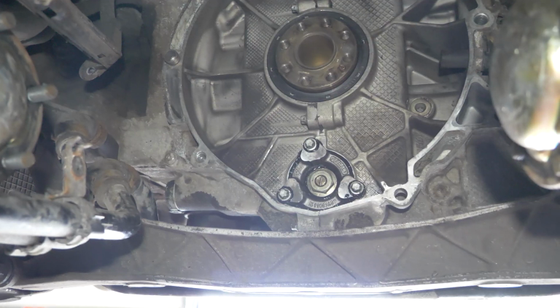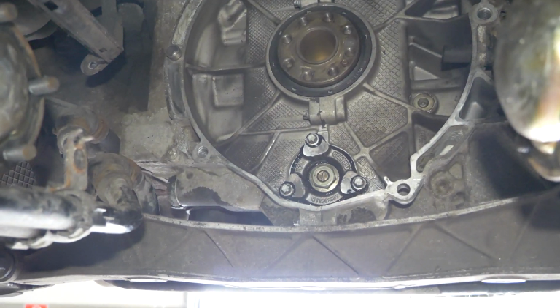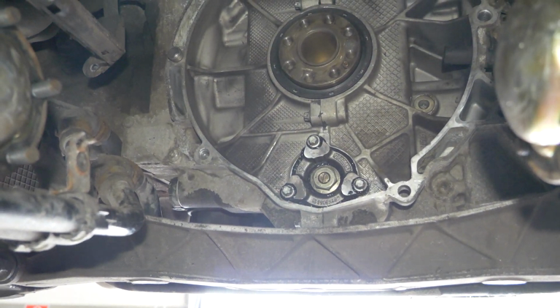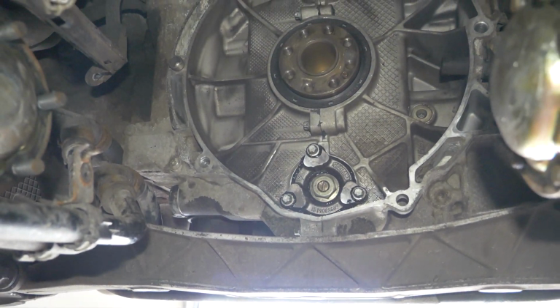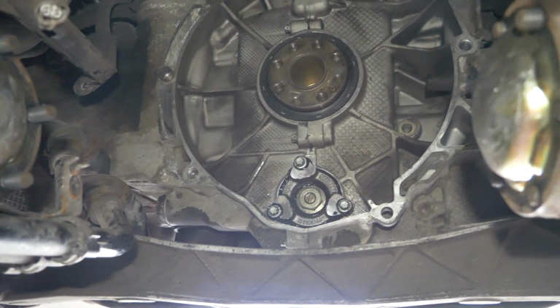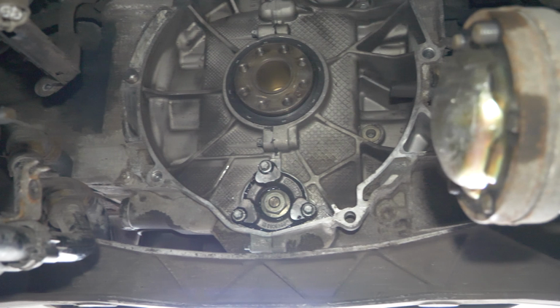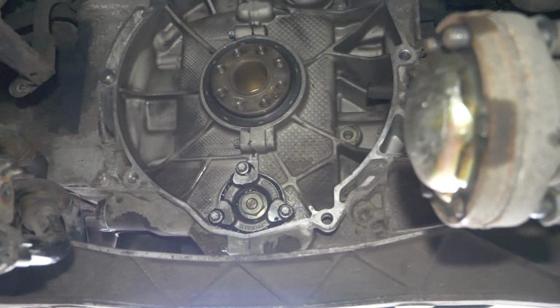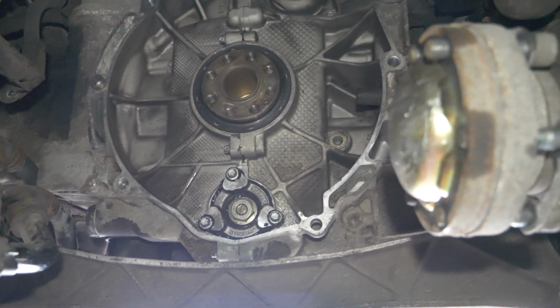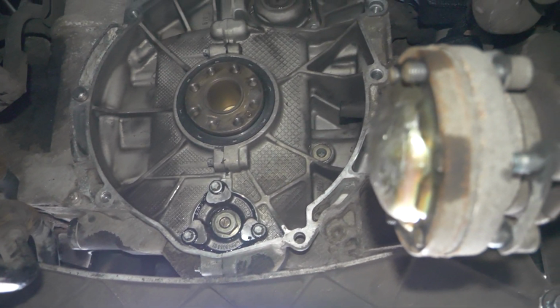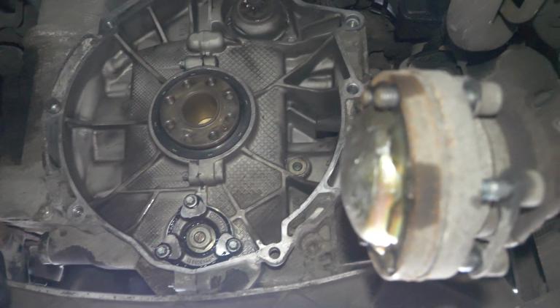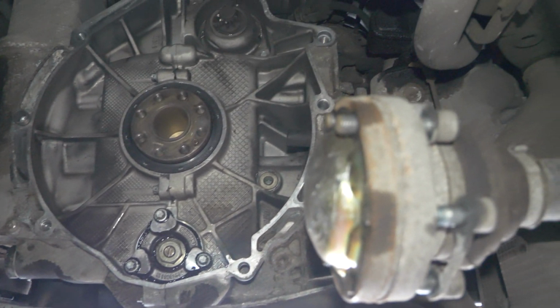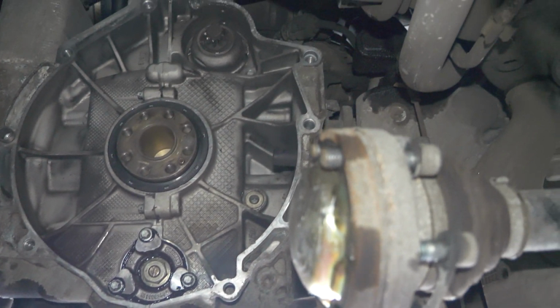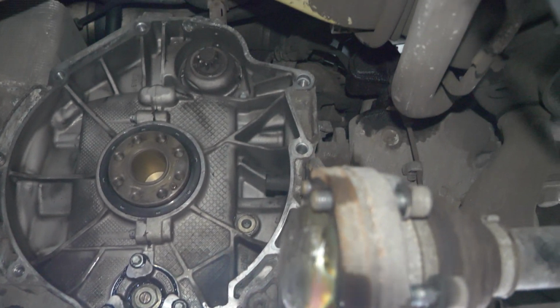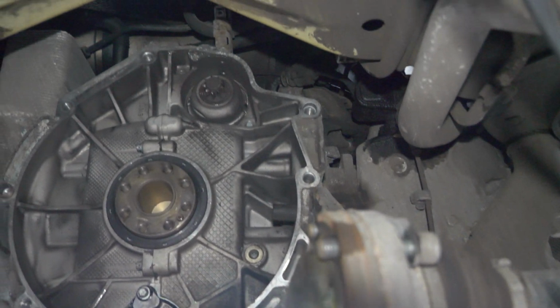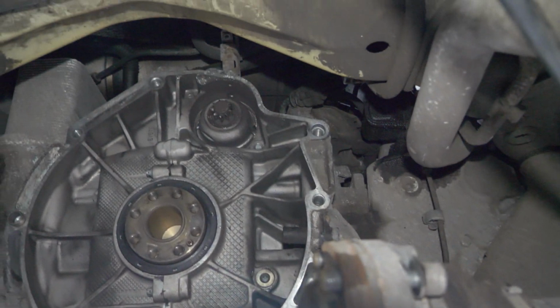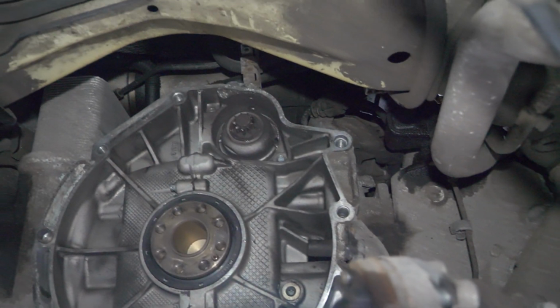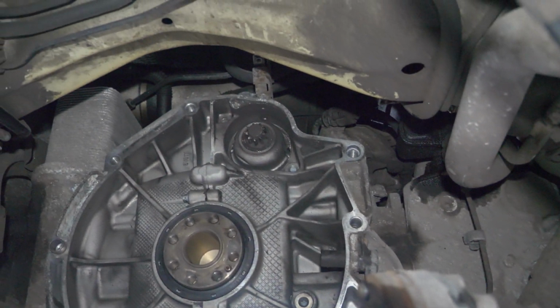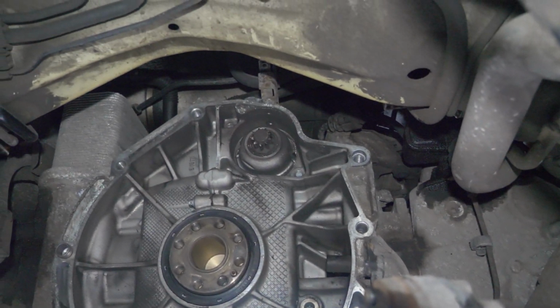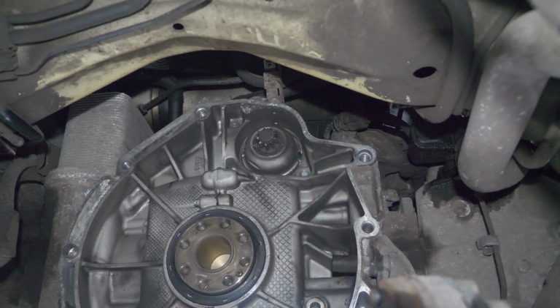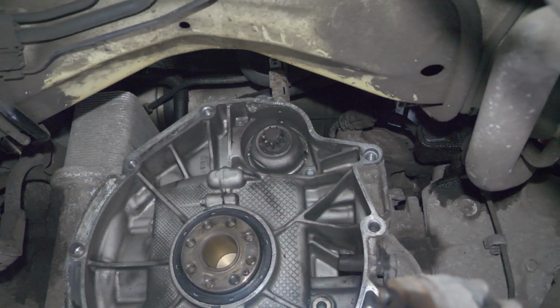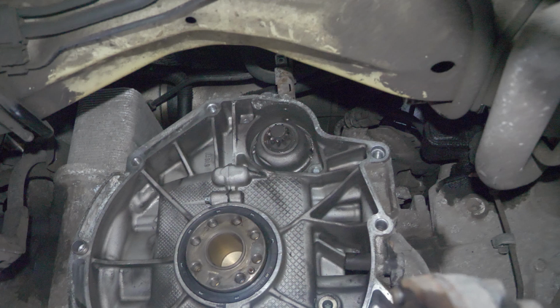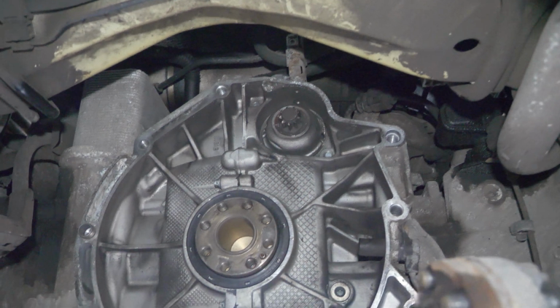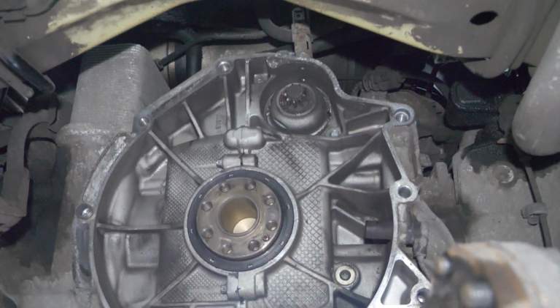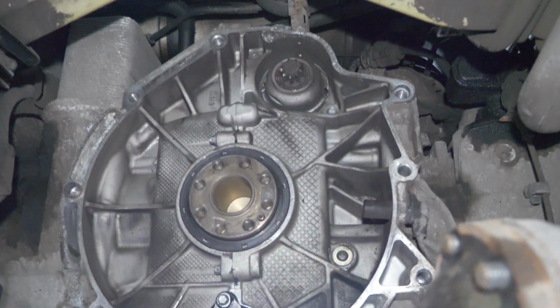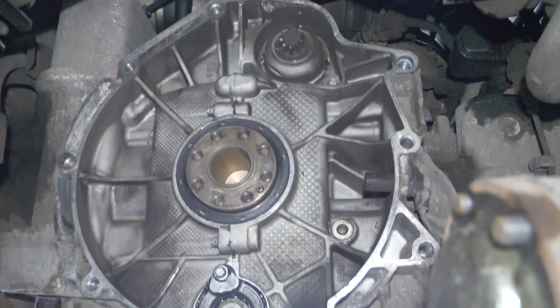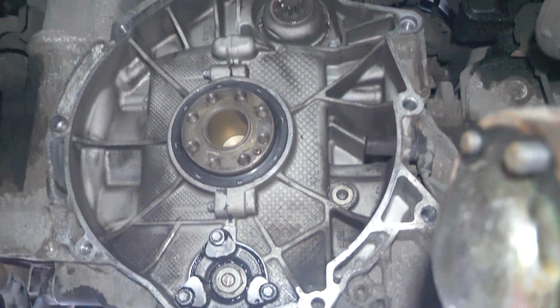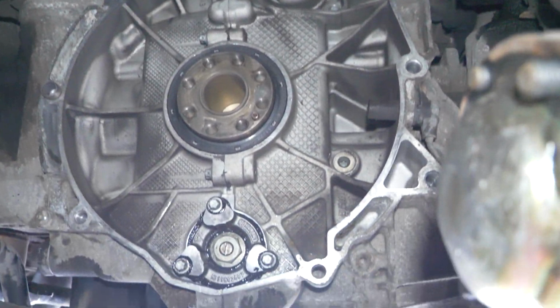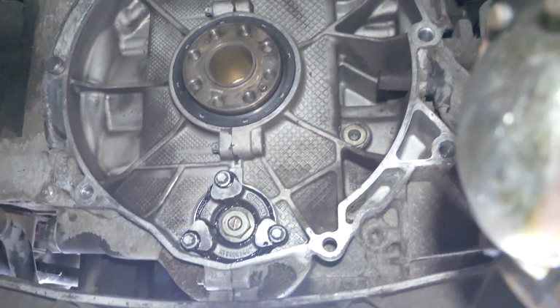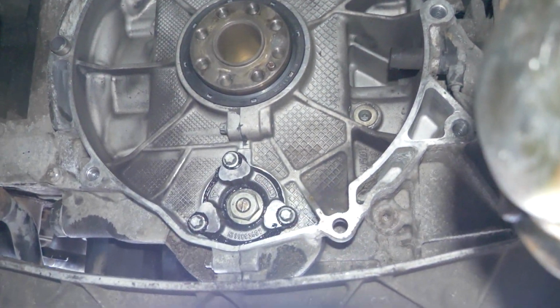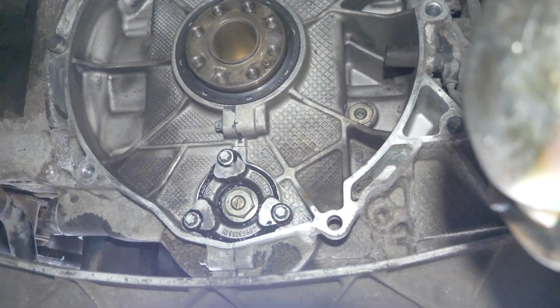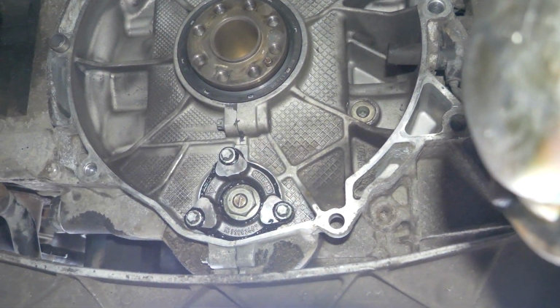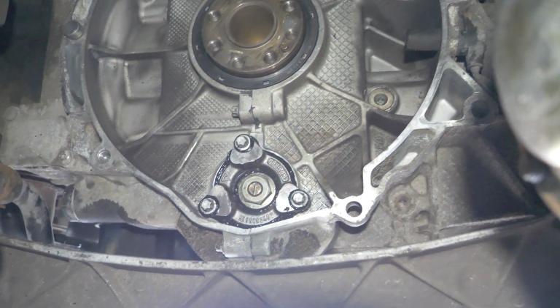Here we can see a video with the IMS flange installed and sealed. It's not the worst thing on the planet — and thanks to this, I'll be able to enjoy some more 911 drifting.